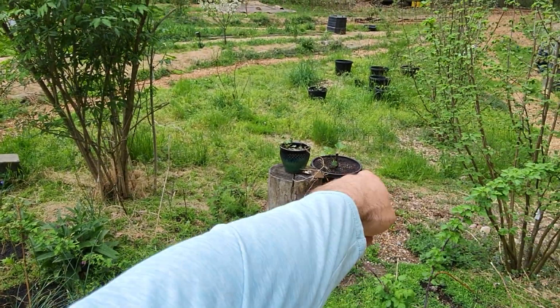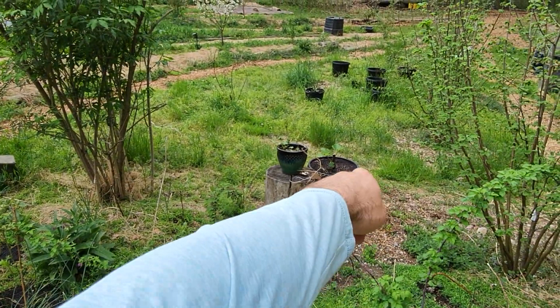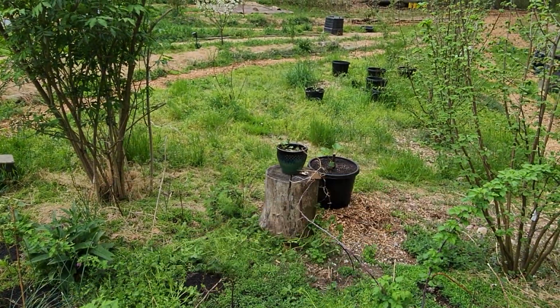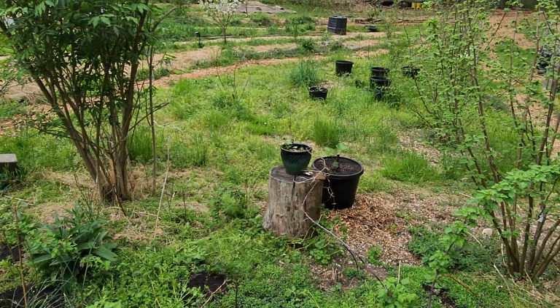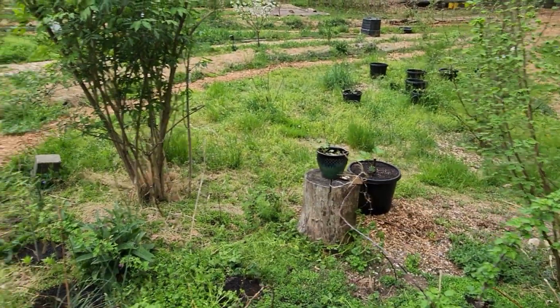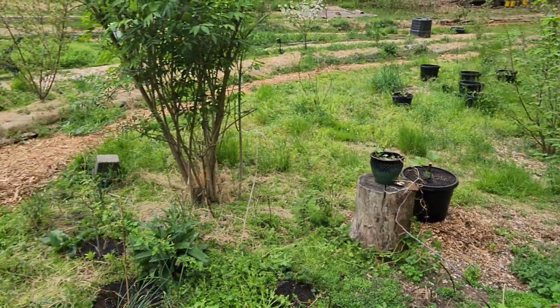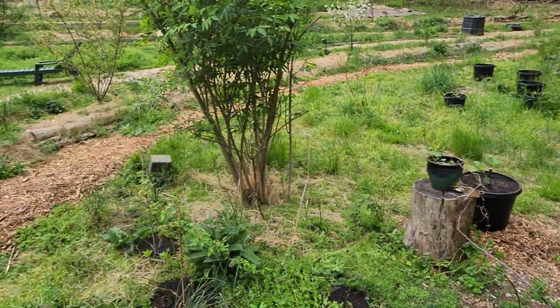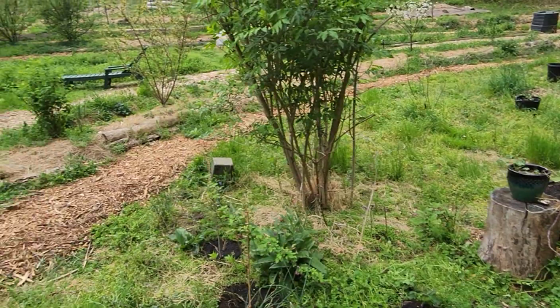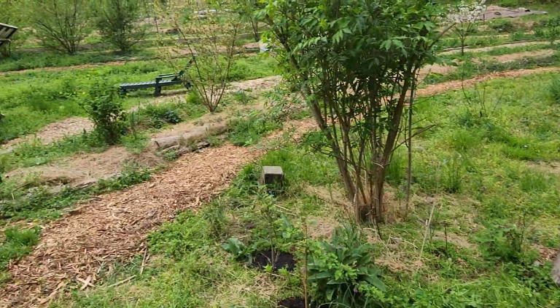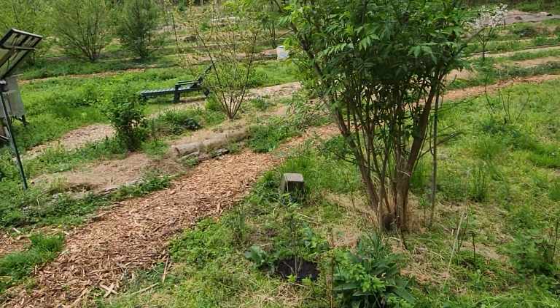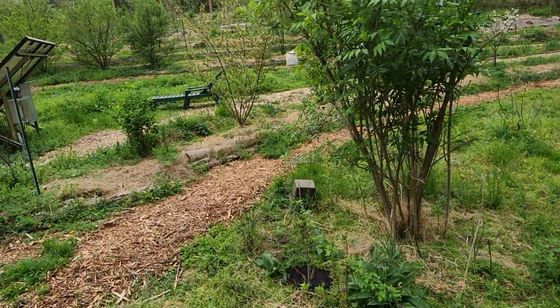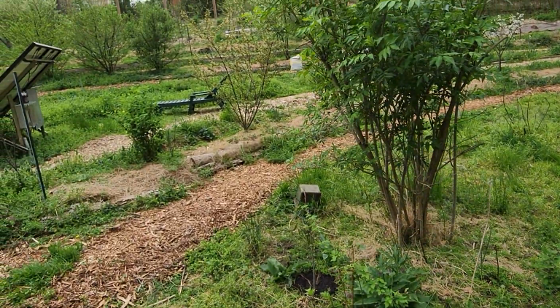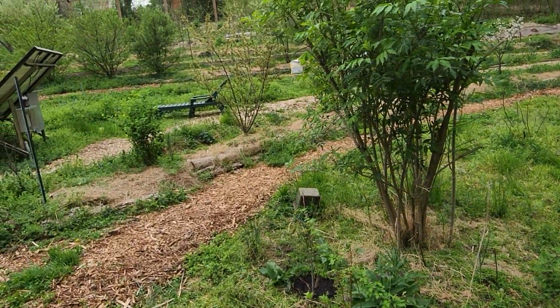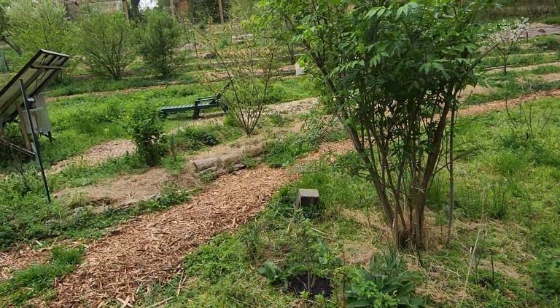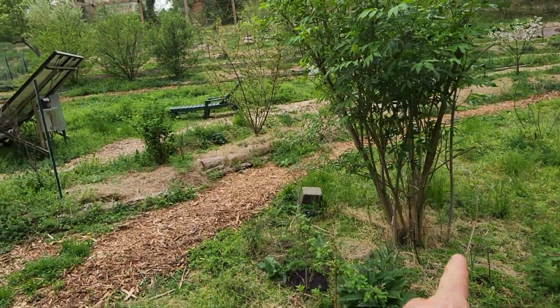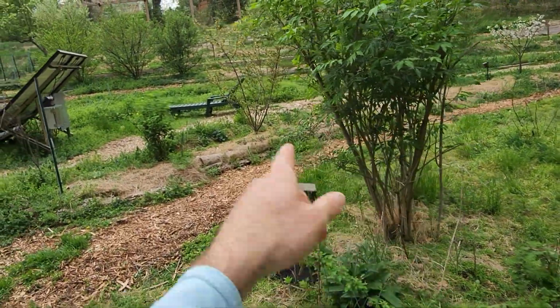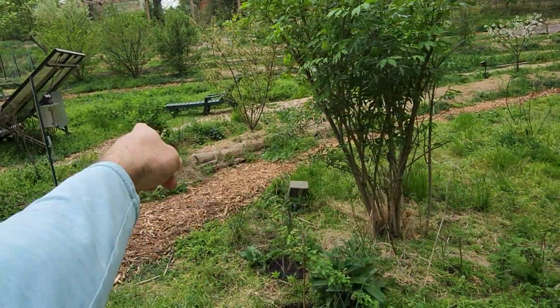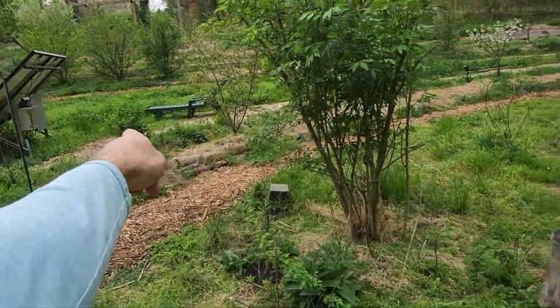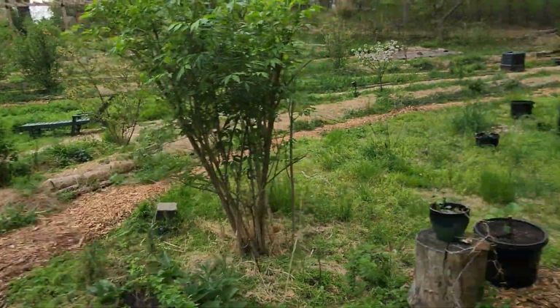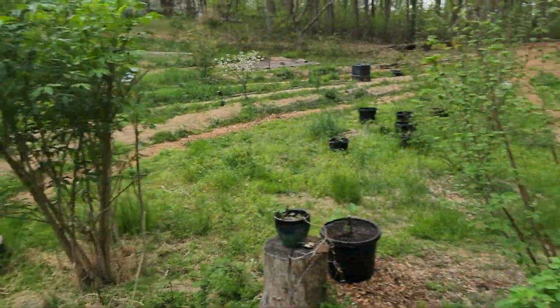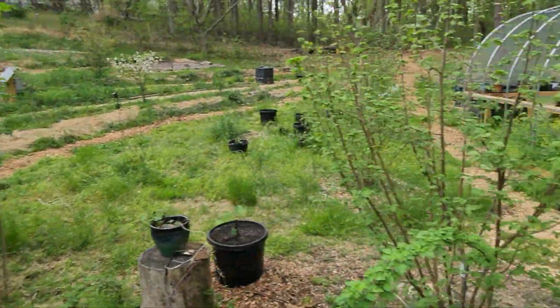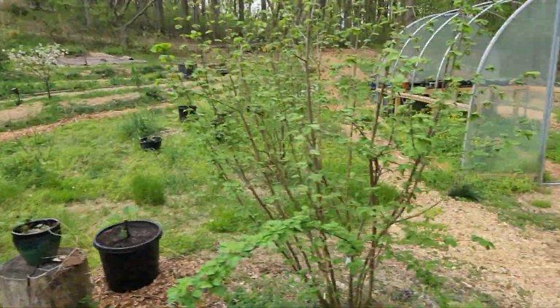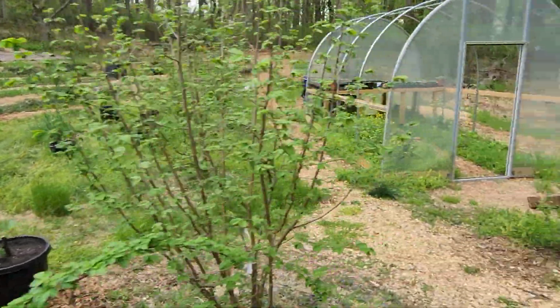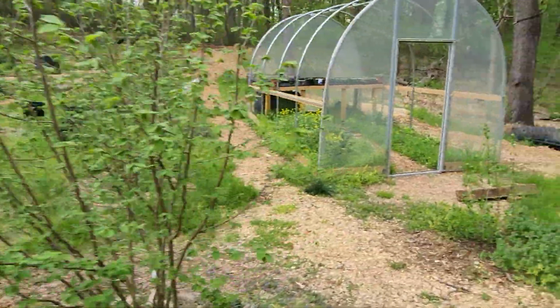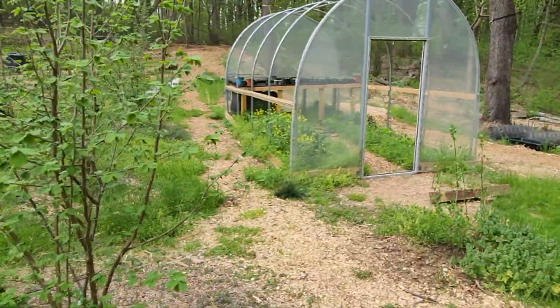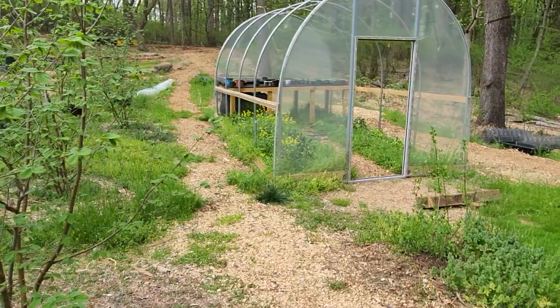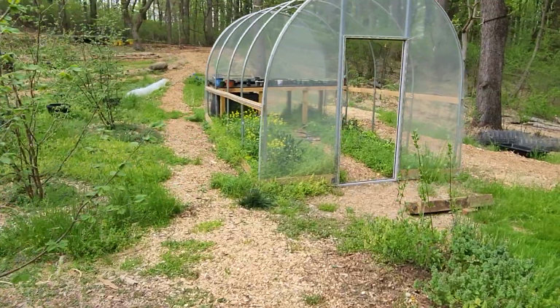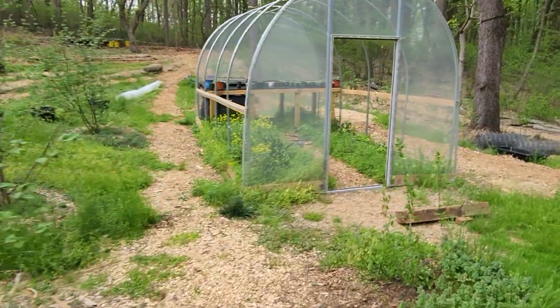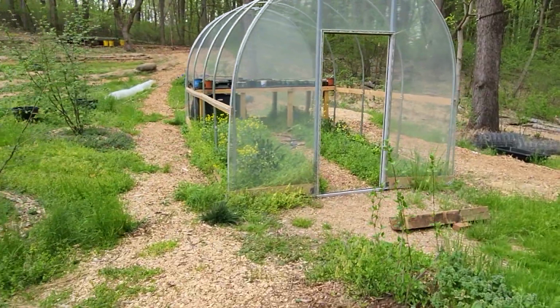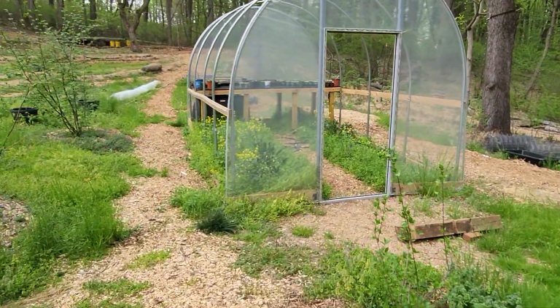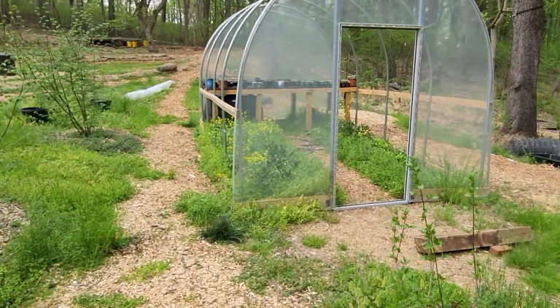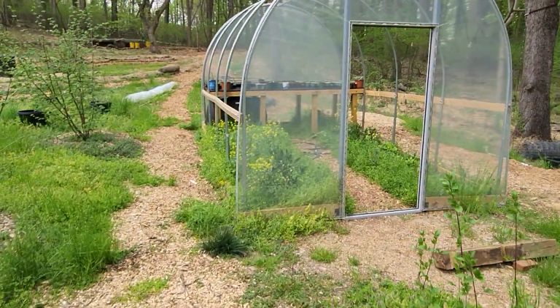A fig I started from a cutting over the winter. Elderberry. Honeyberry over there.